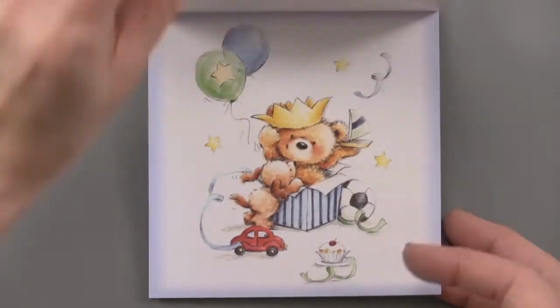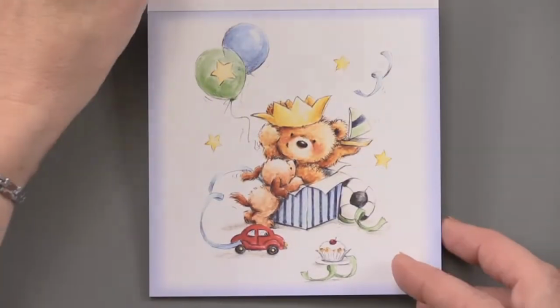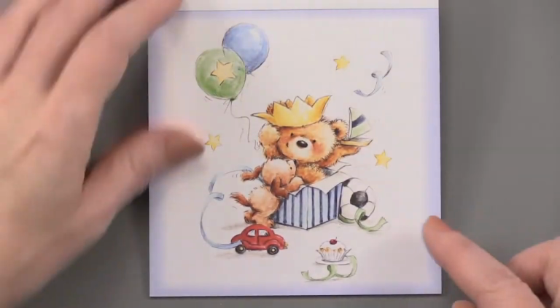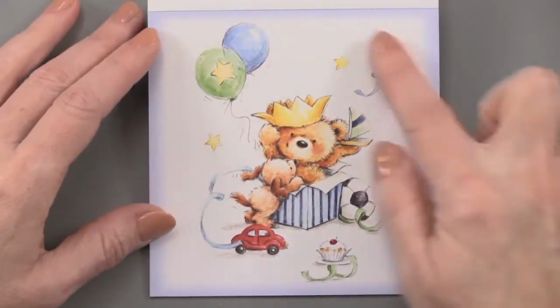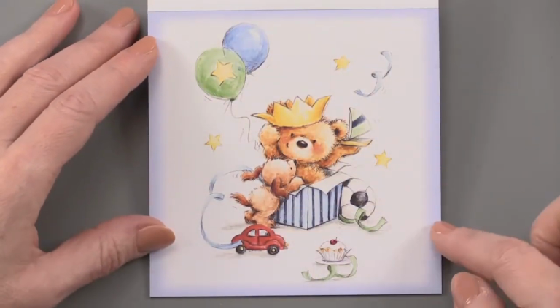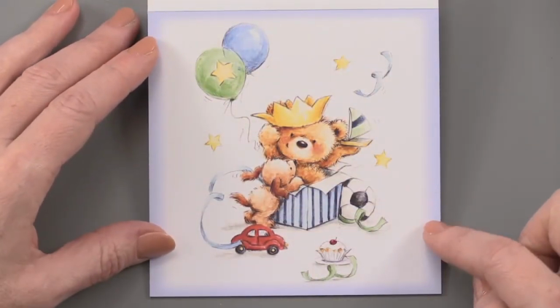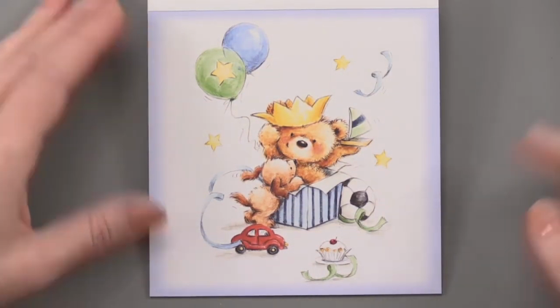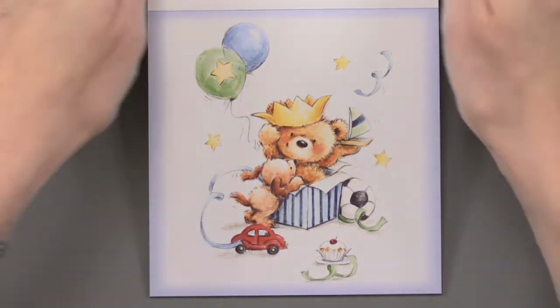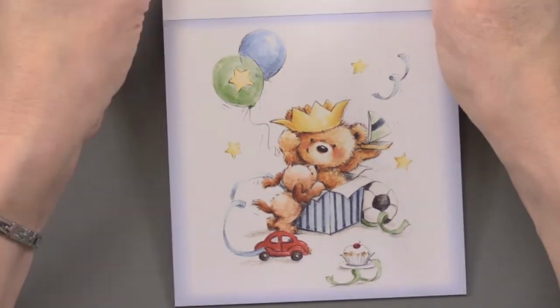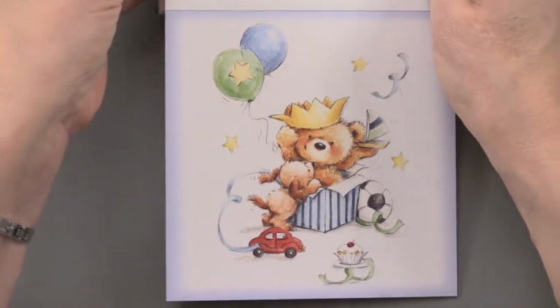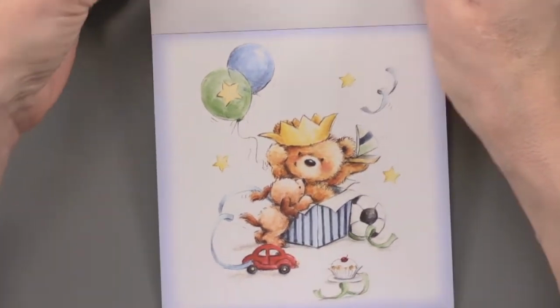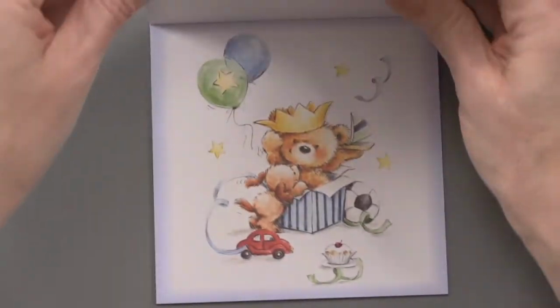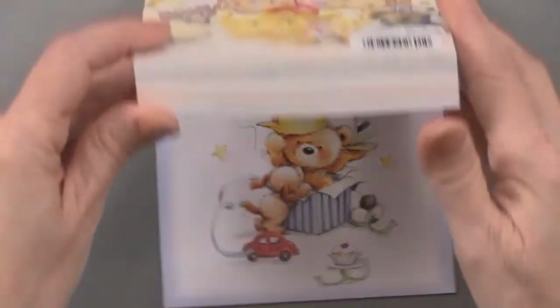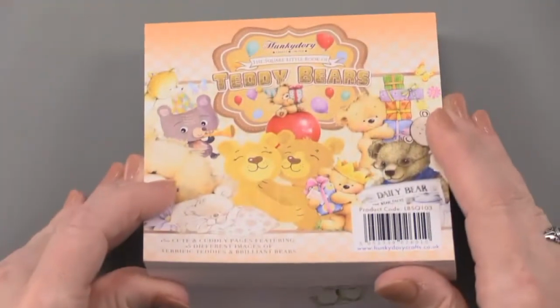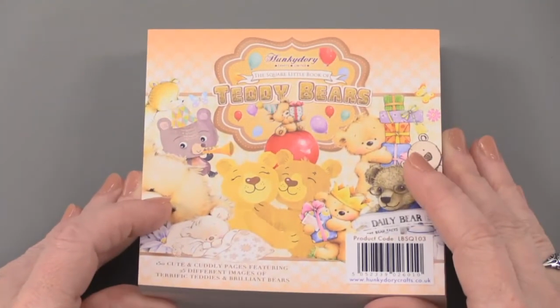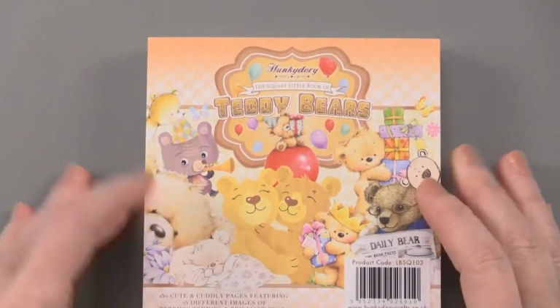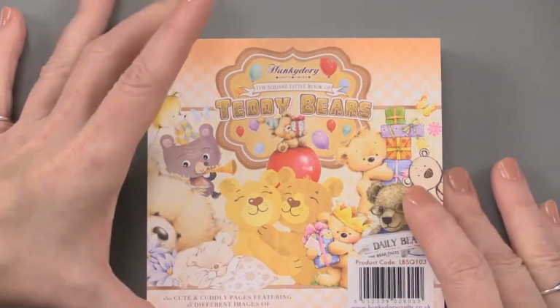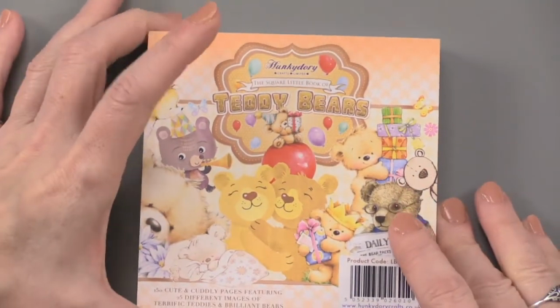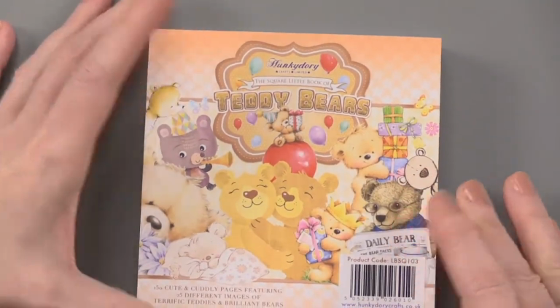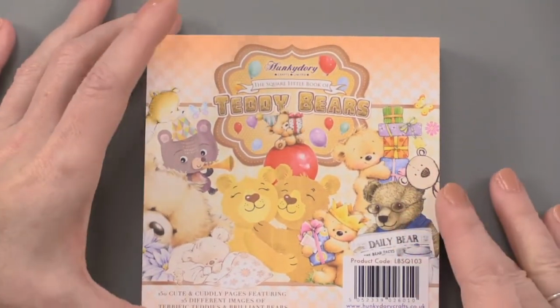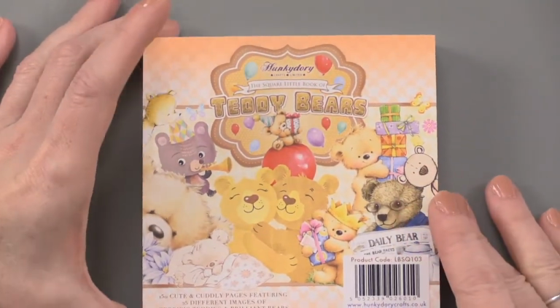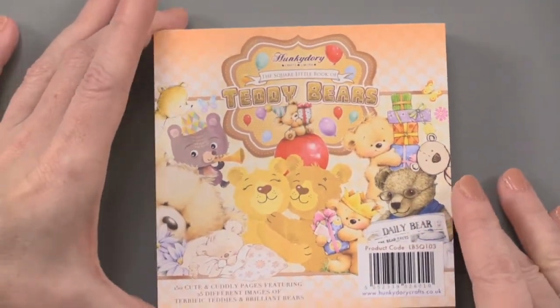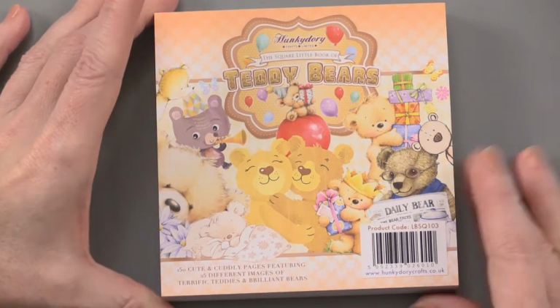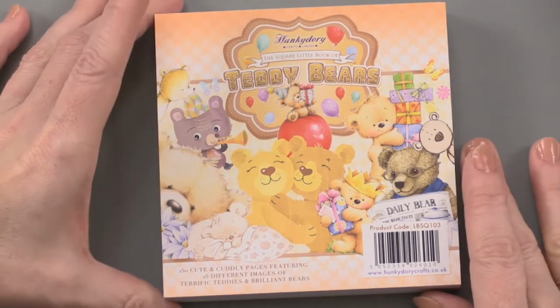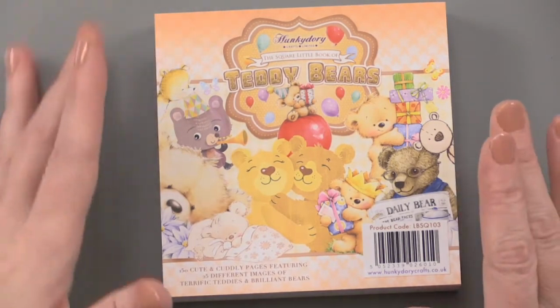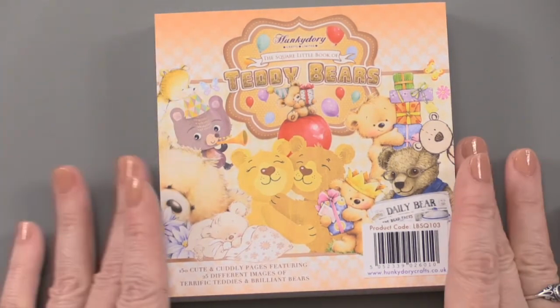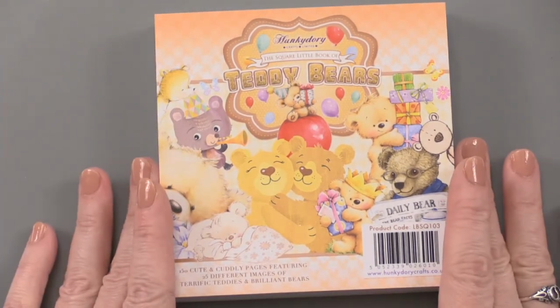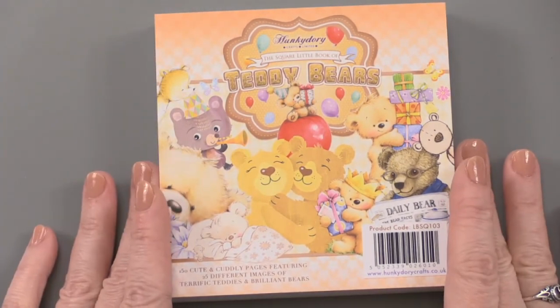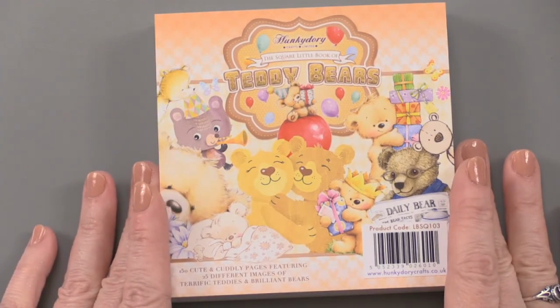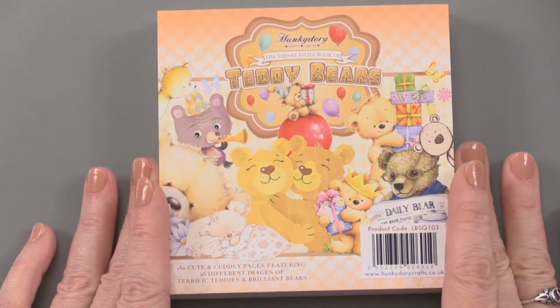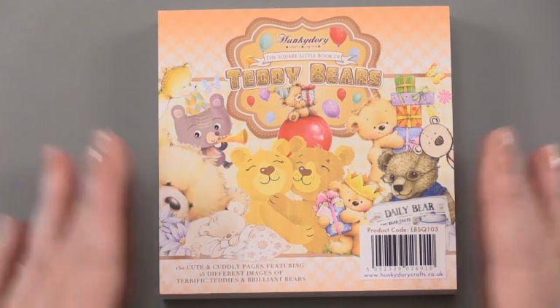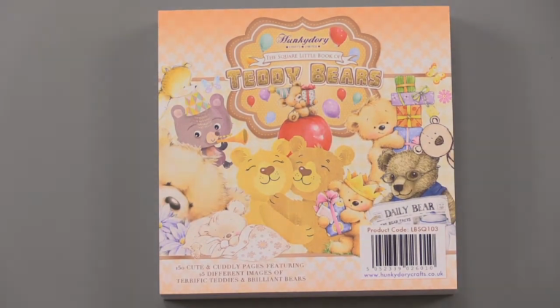The last one in our little piece is a great little — looks like a birthday look there. So this is going to be great for cards, for kids' cards, for grown-ups, and for scrapbooking — the little square book of teddy bears from Hunky Dory.